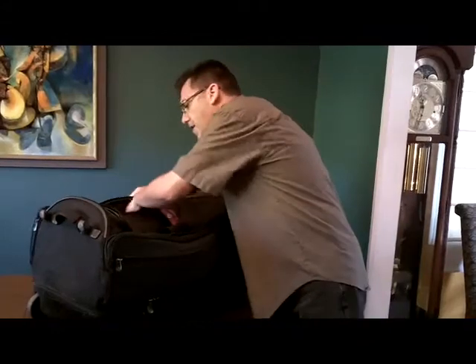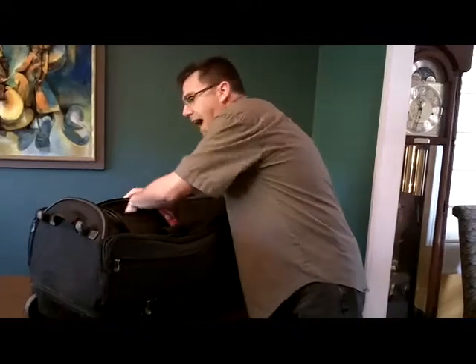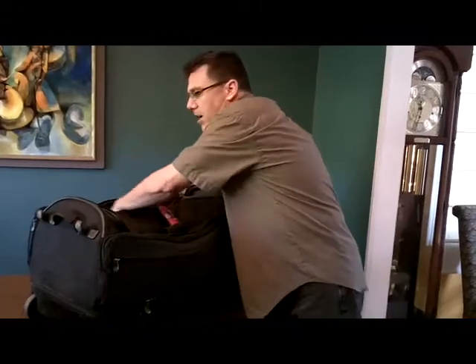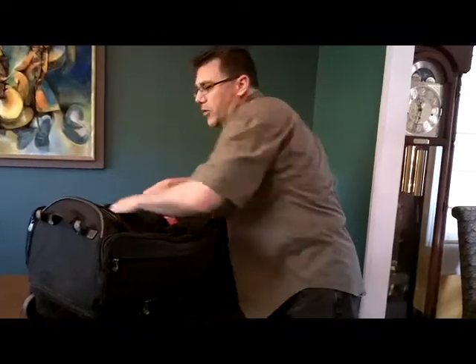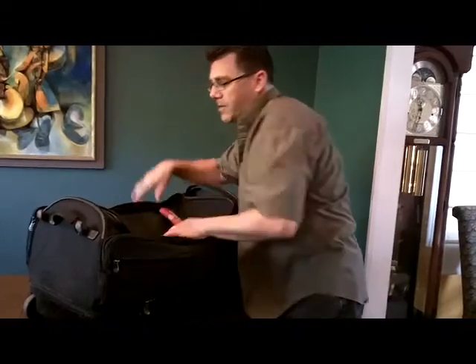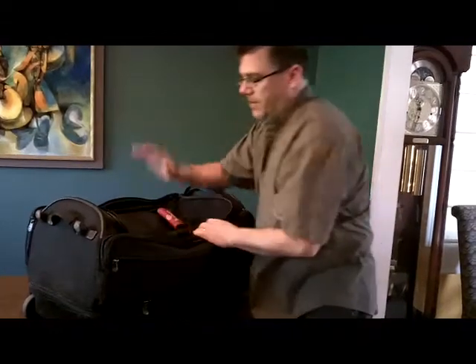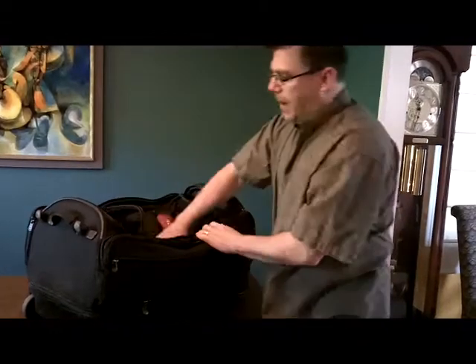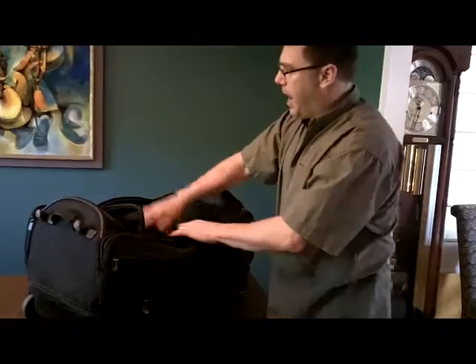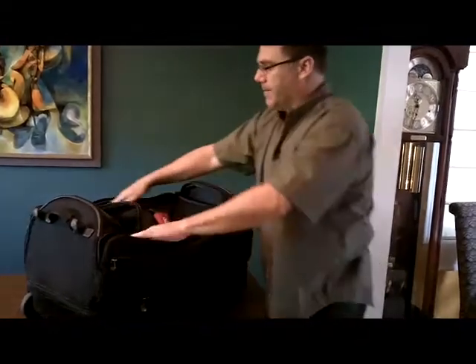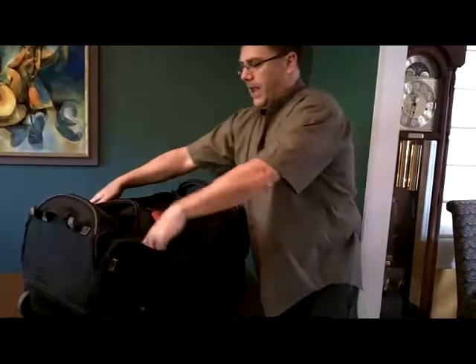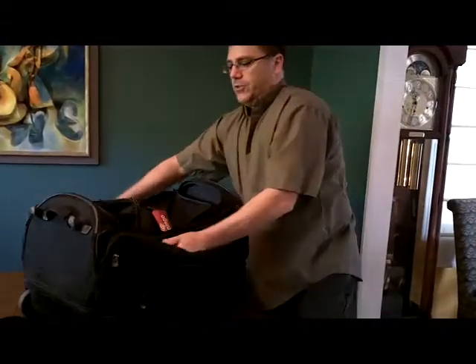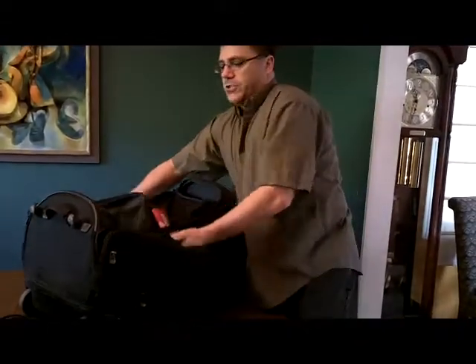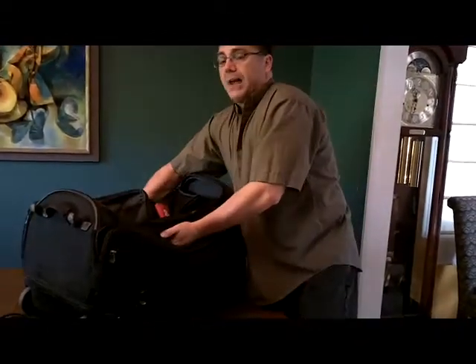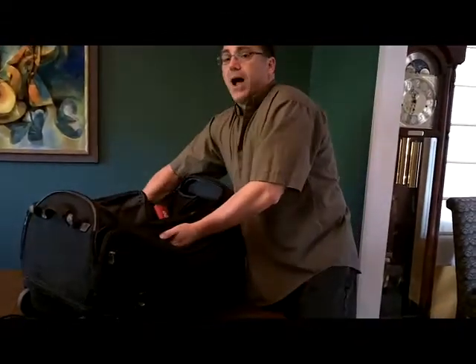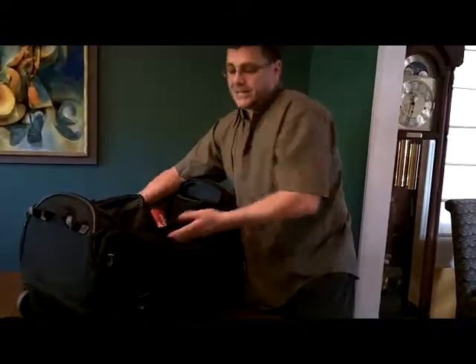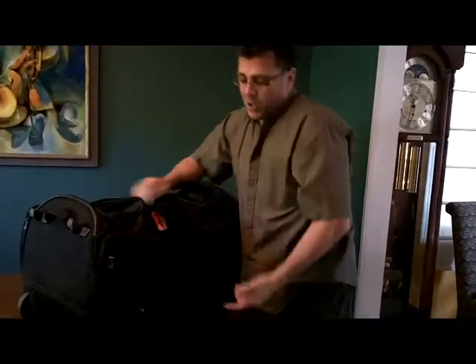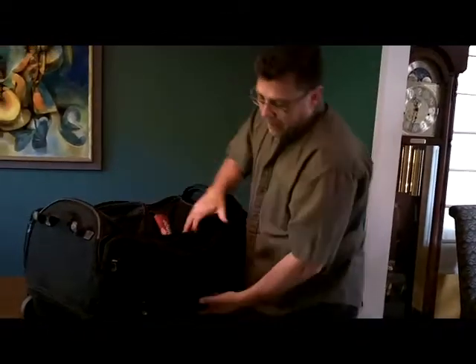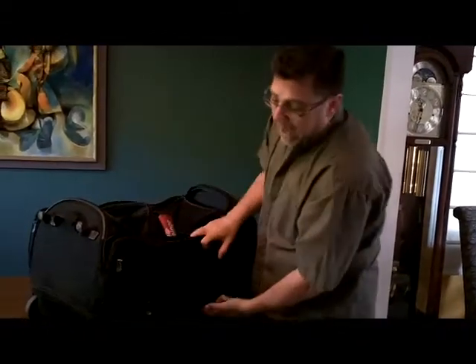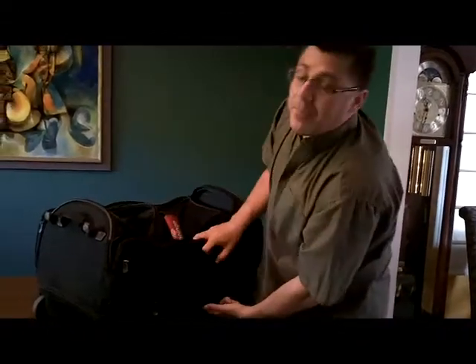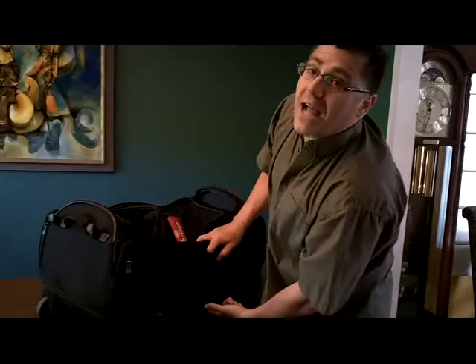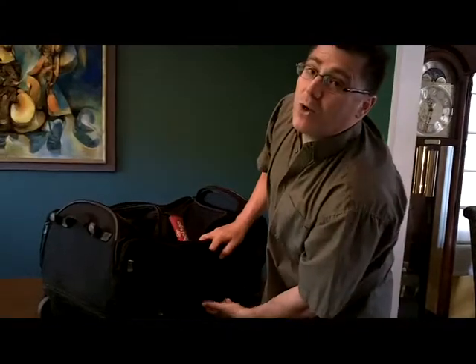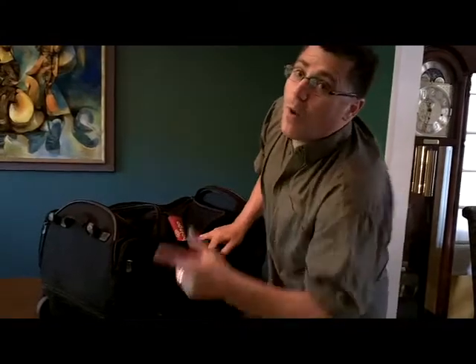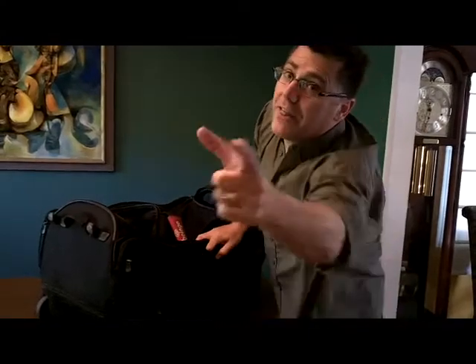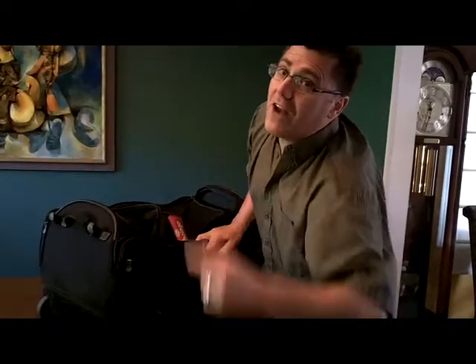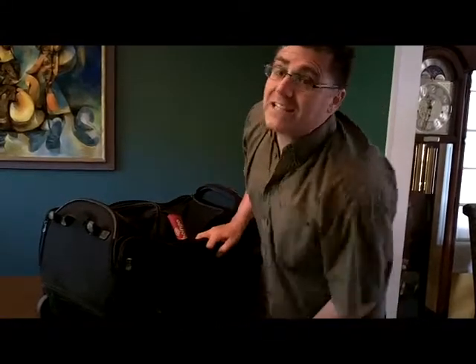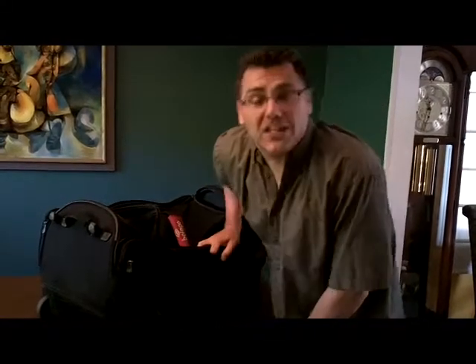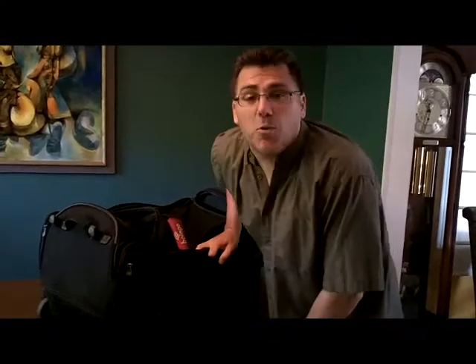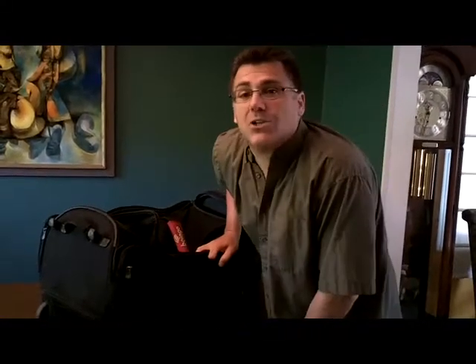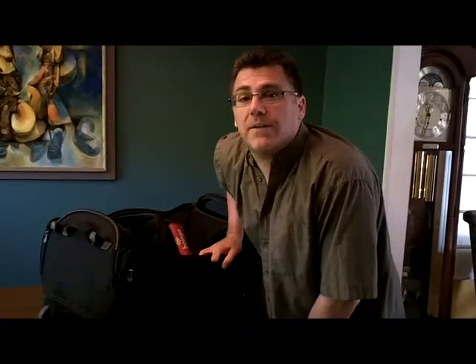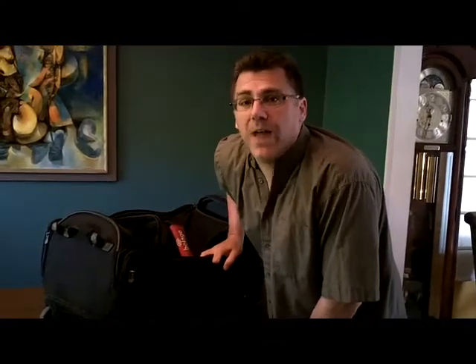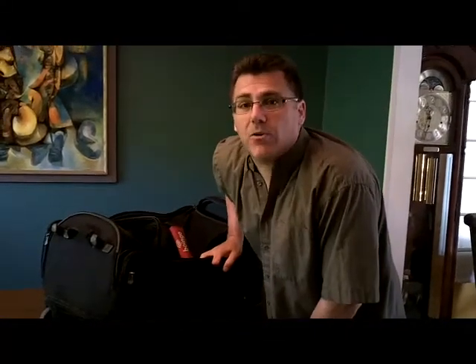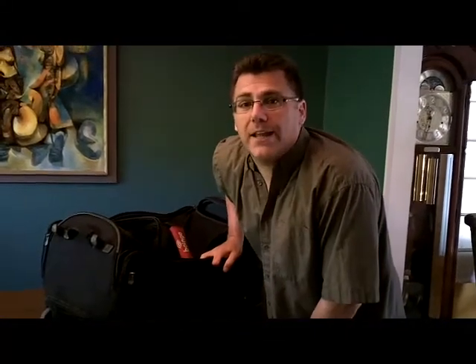That covers the top pocket and the two side pockets. We've got a bottom pocket — we're going there next. Thanks for watching. Have a great day.